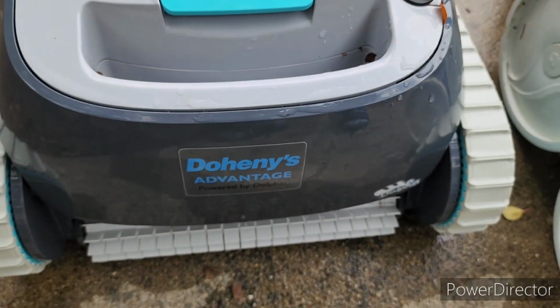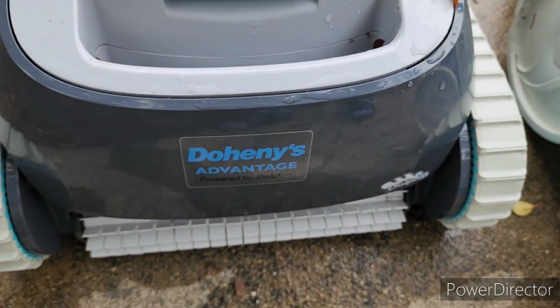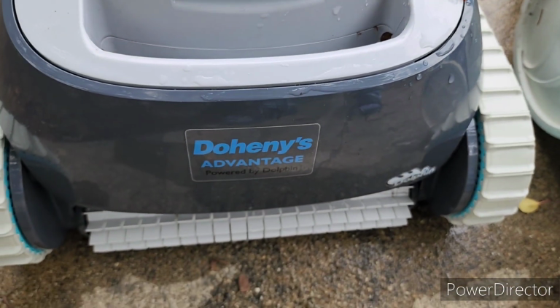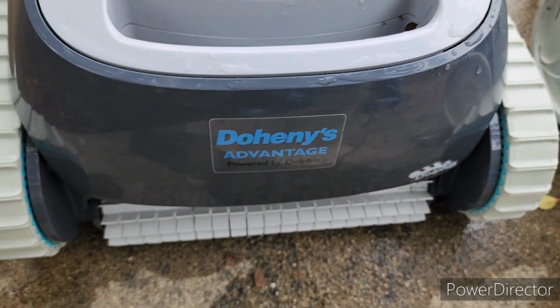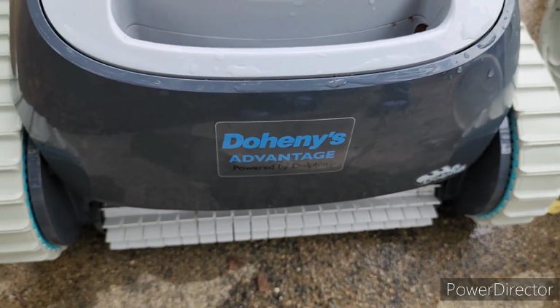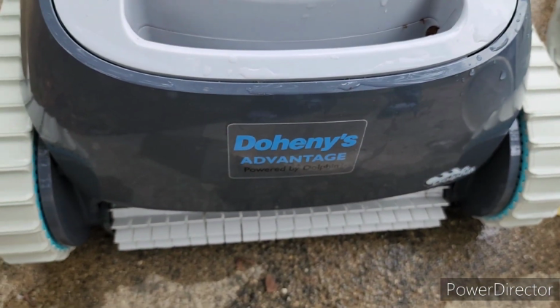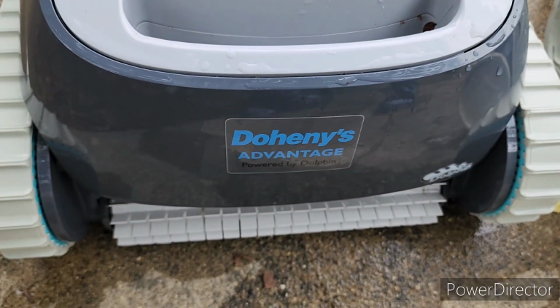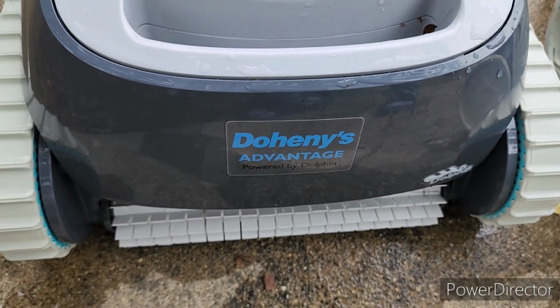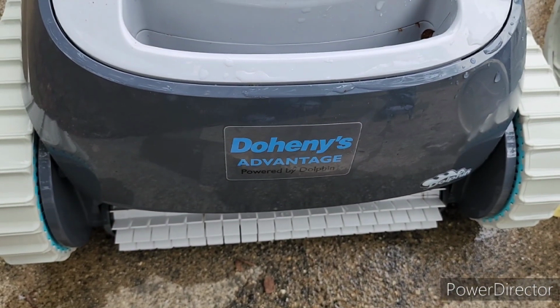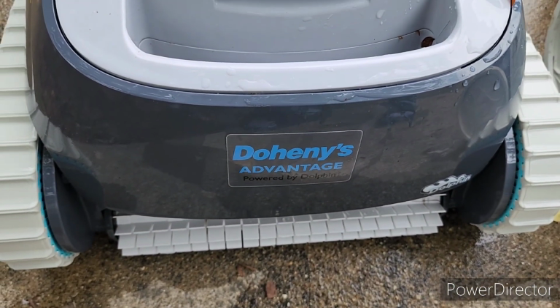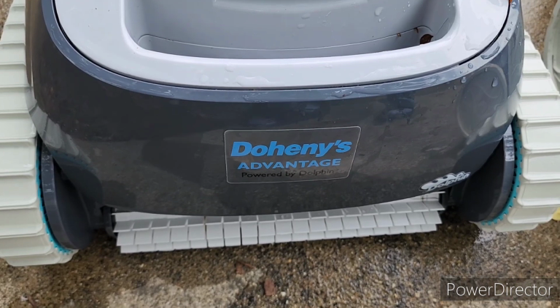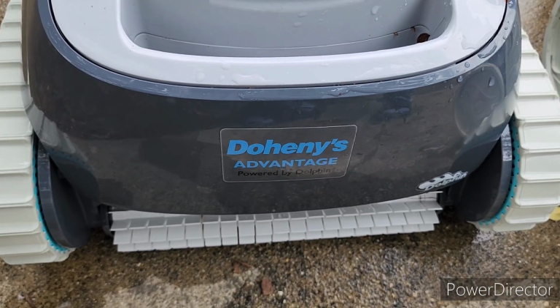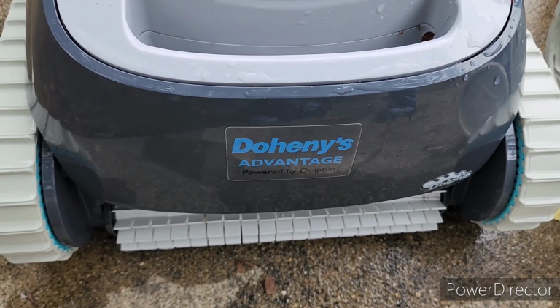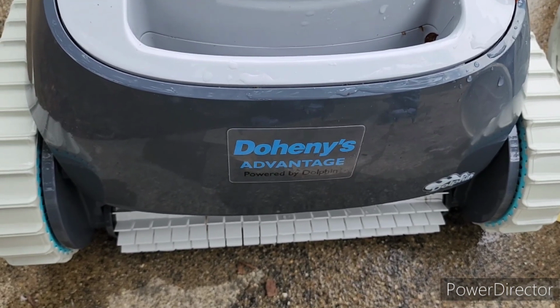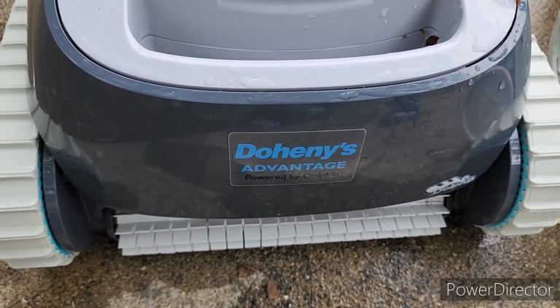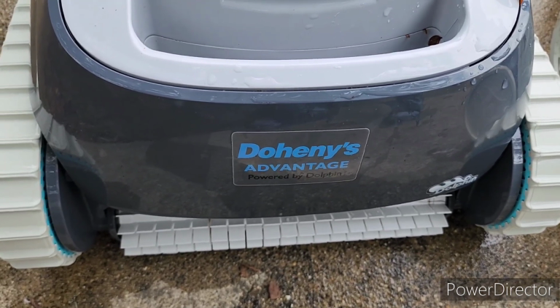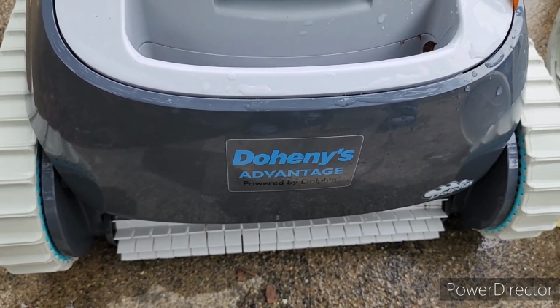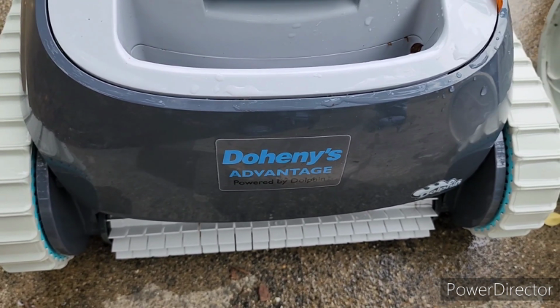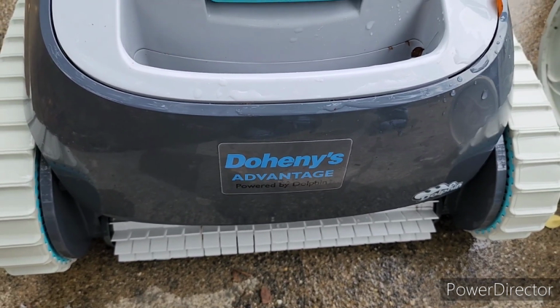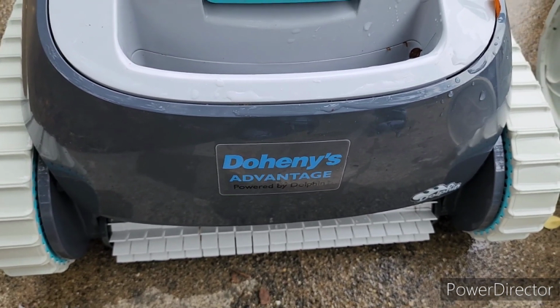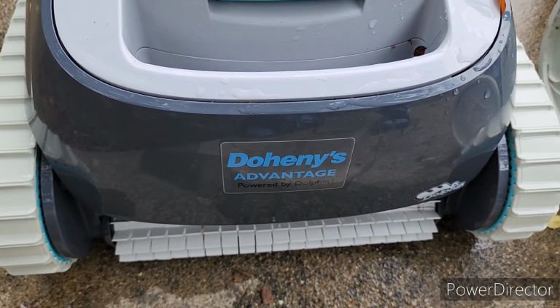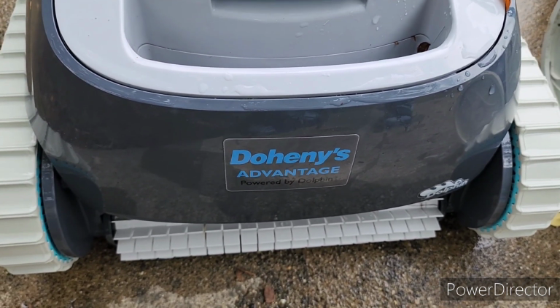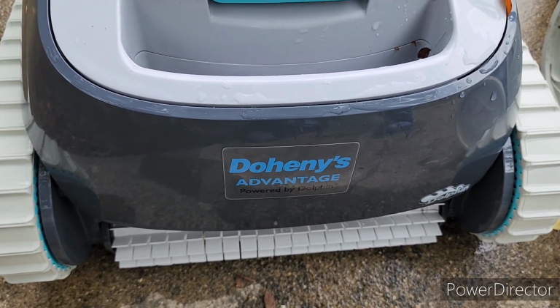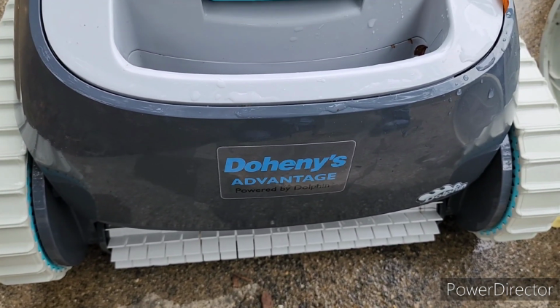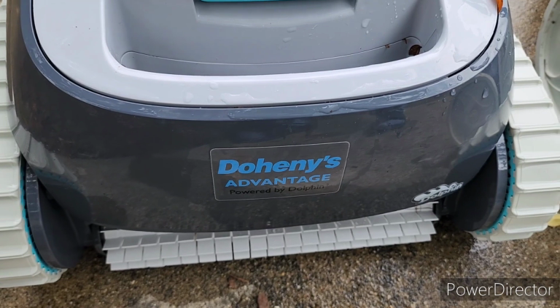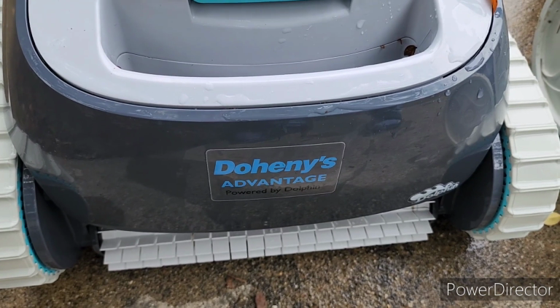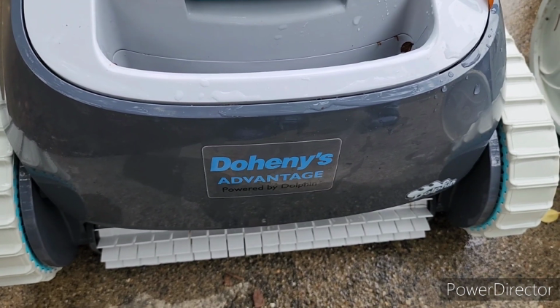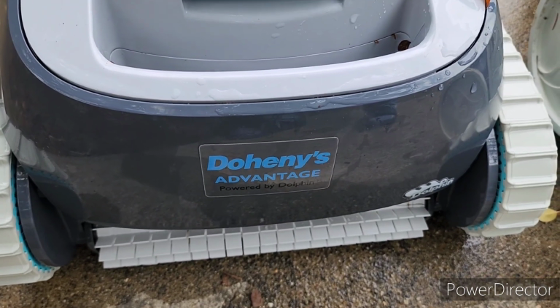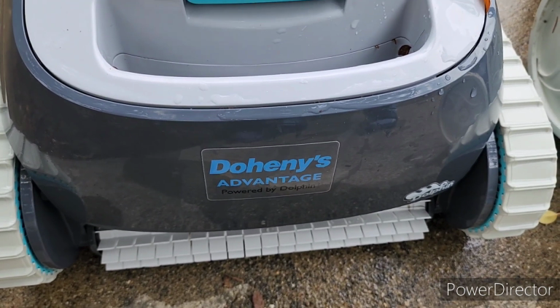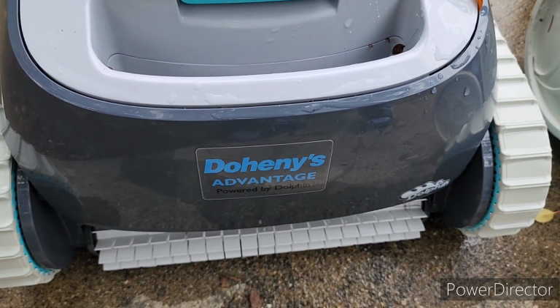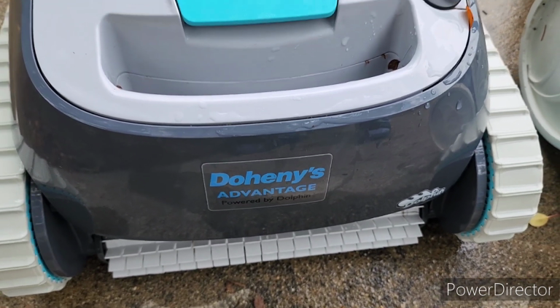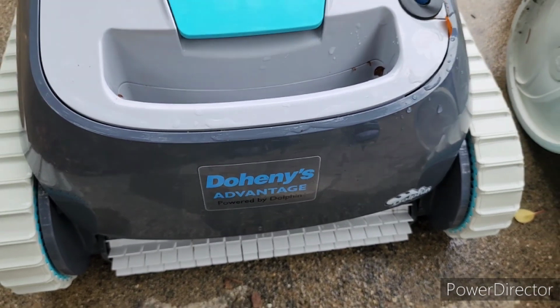If you're looking to save lots of time on cleaning your pool, I would definitely invest in one of these. I think it was on sale for about $600.